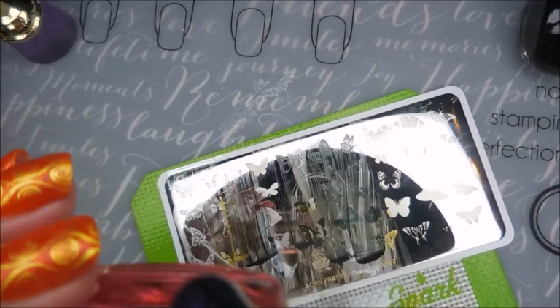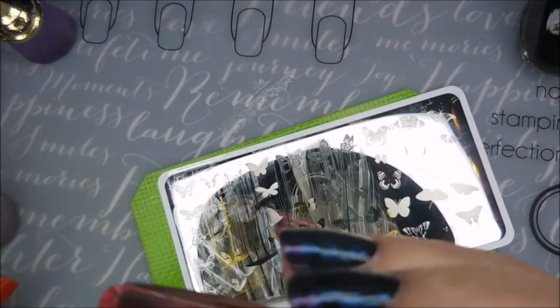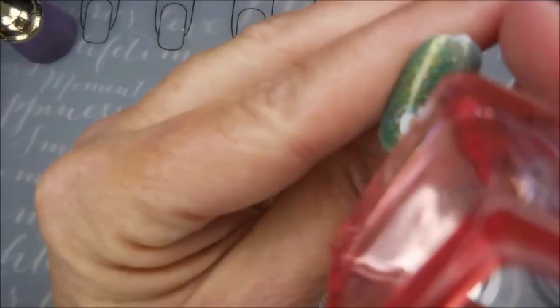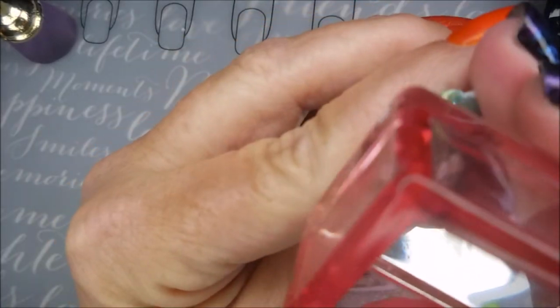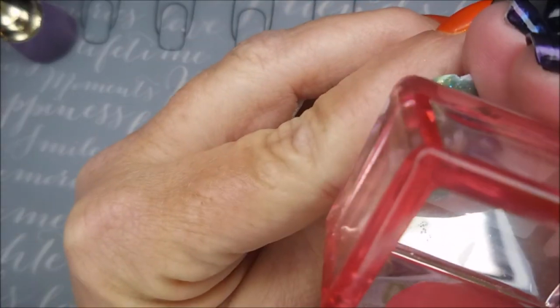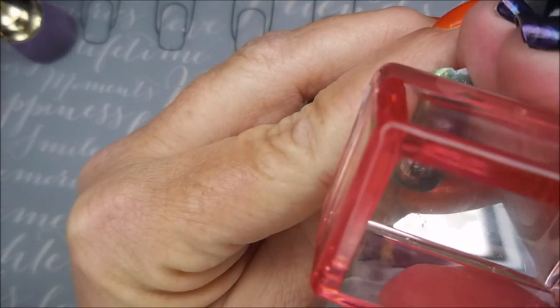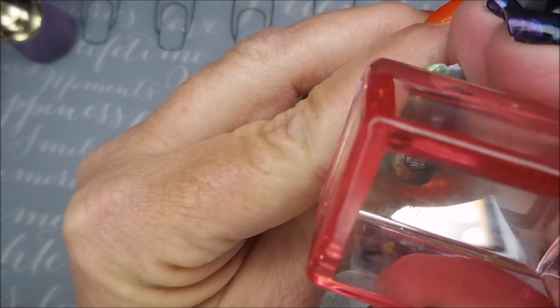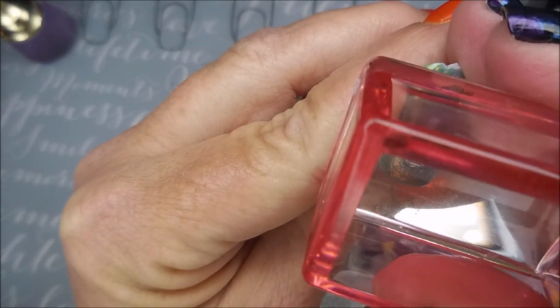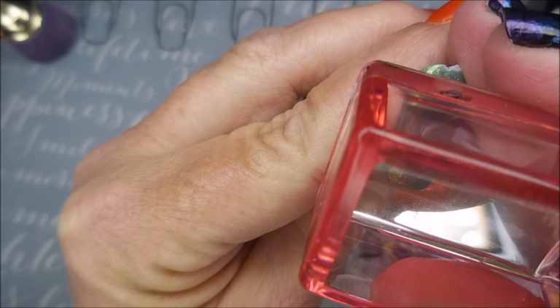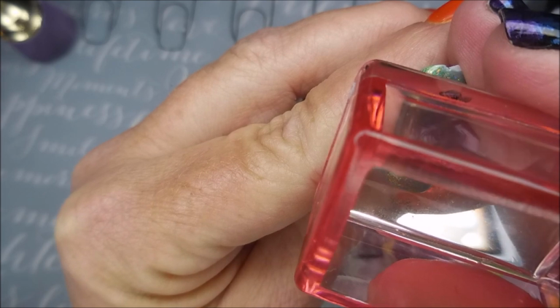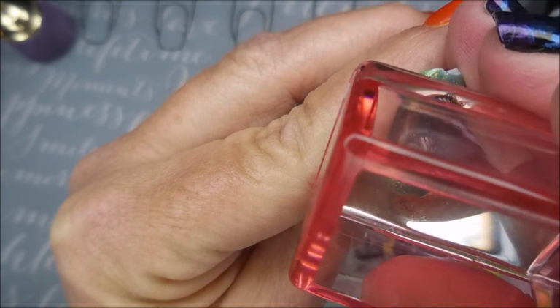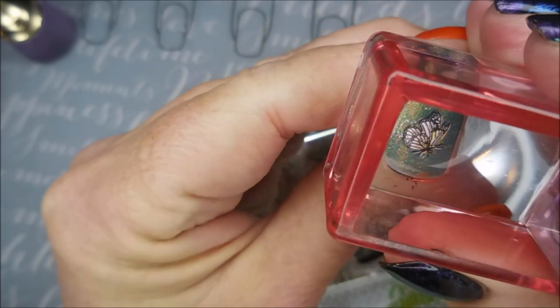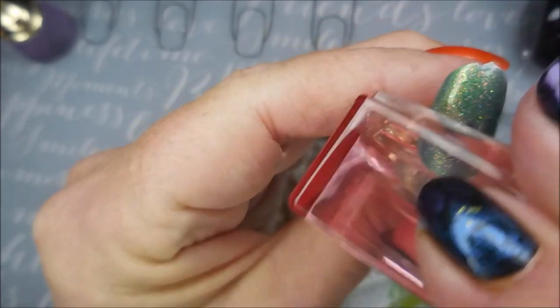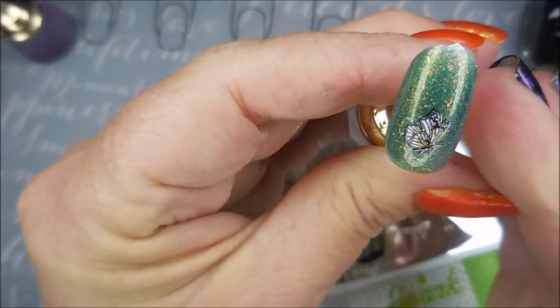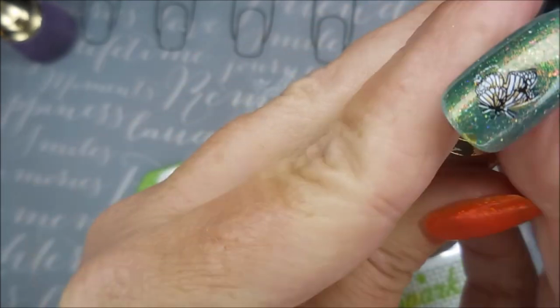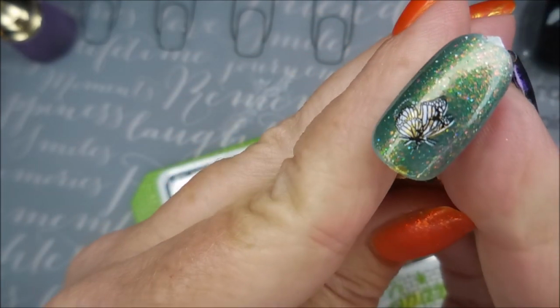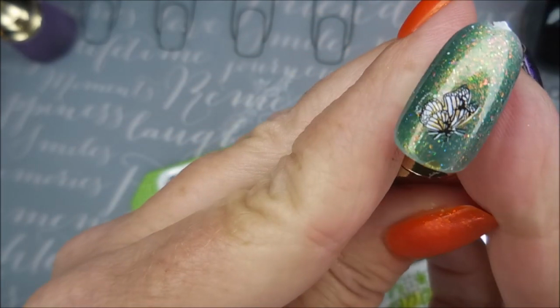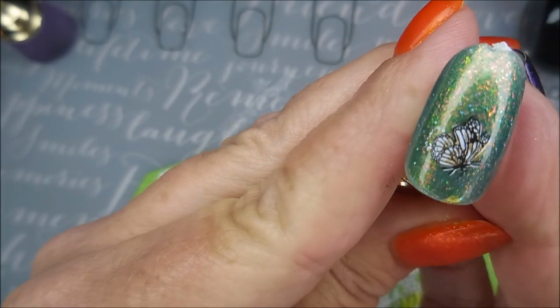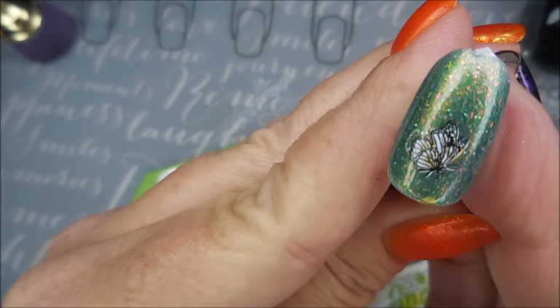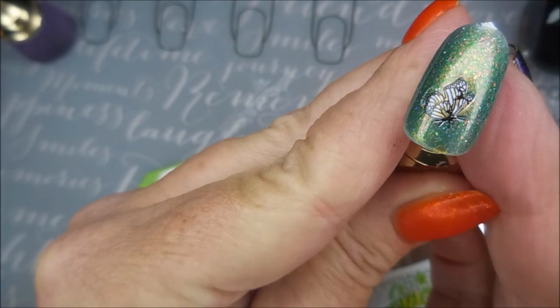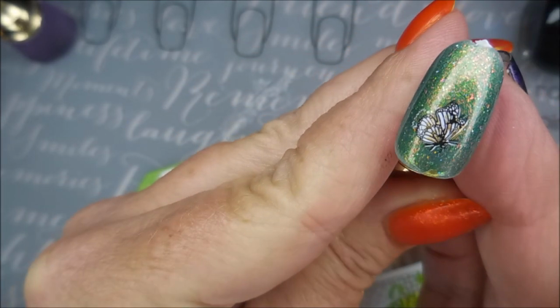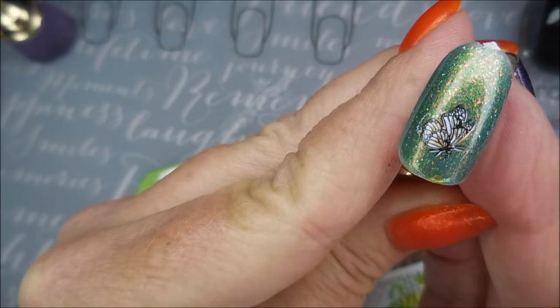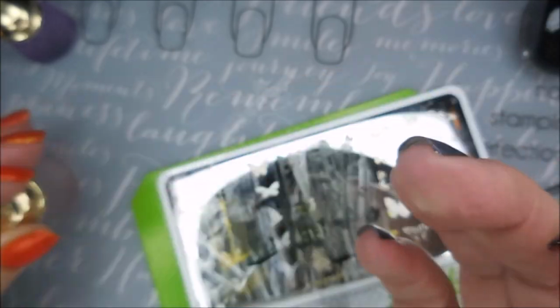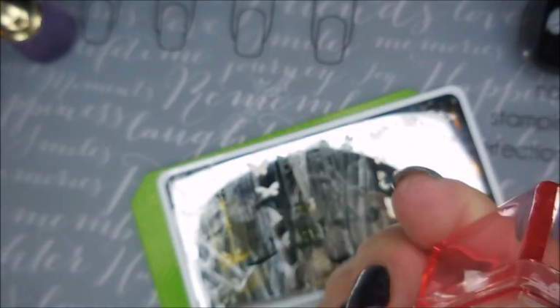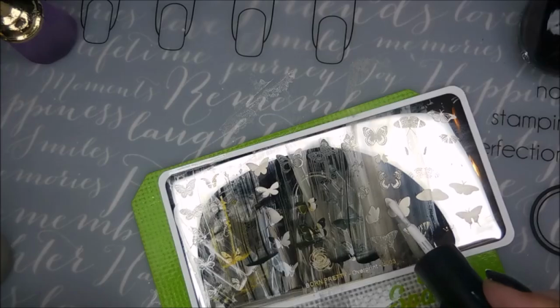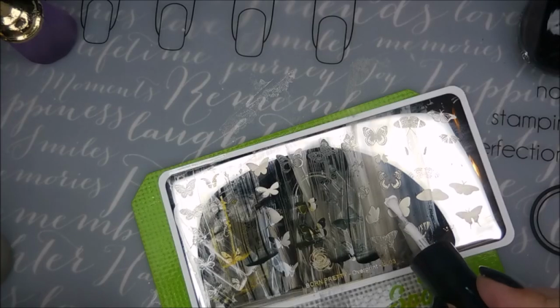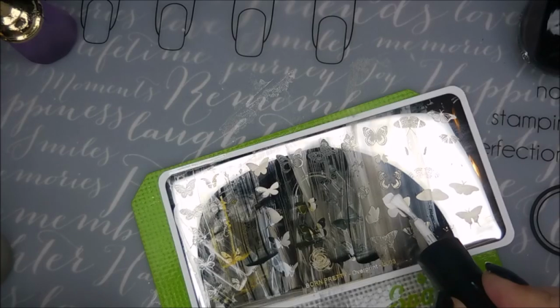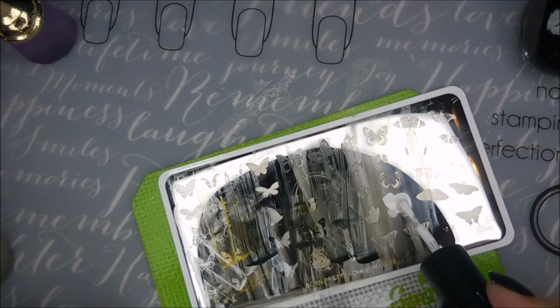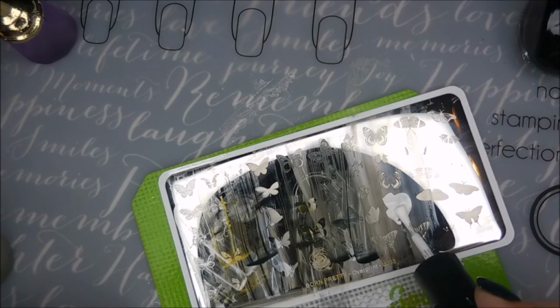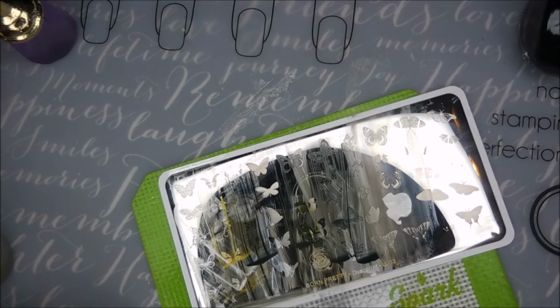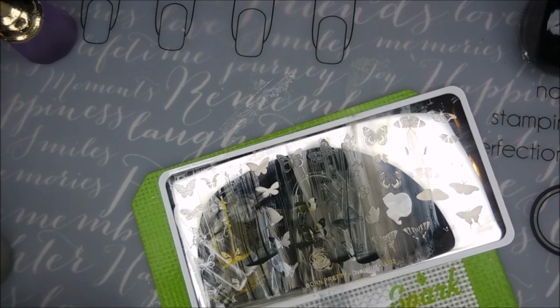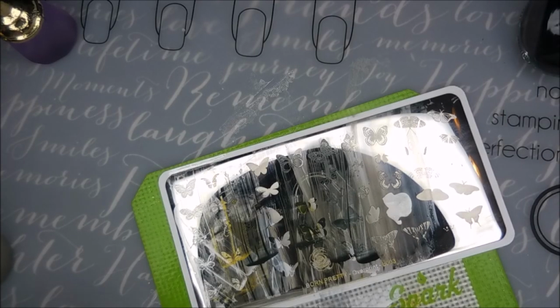Lining them up — oh, I love it! I'm so much in love with these. I love me some butterflies.